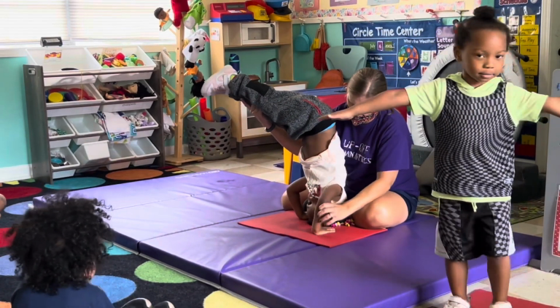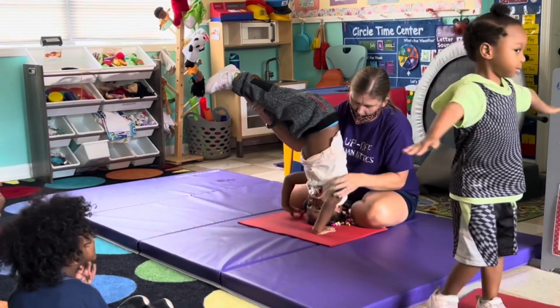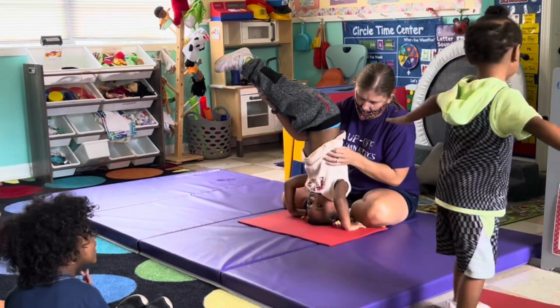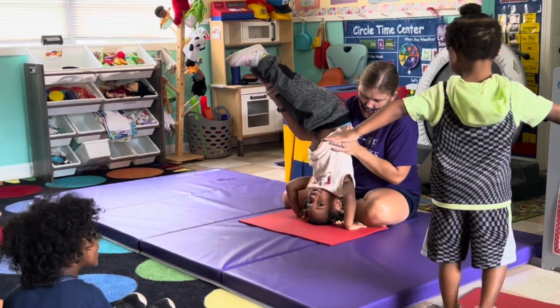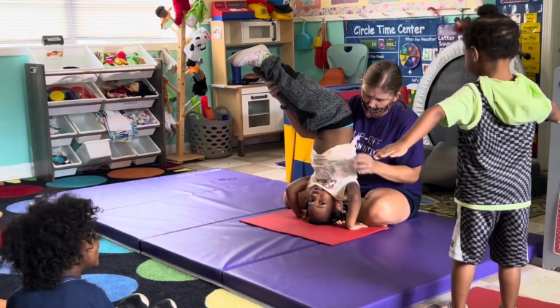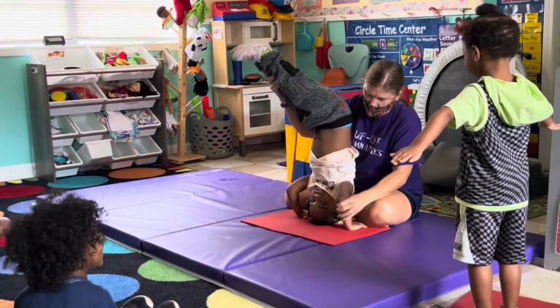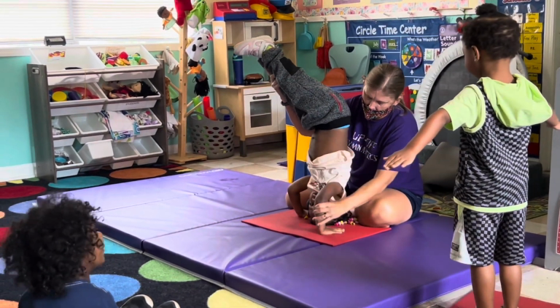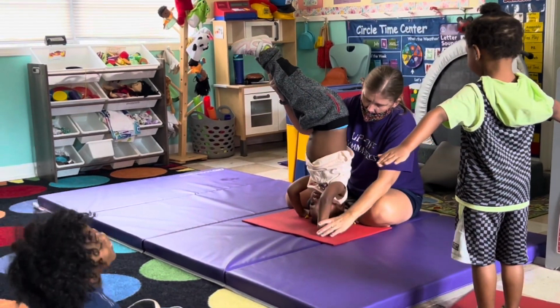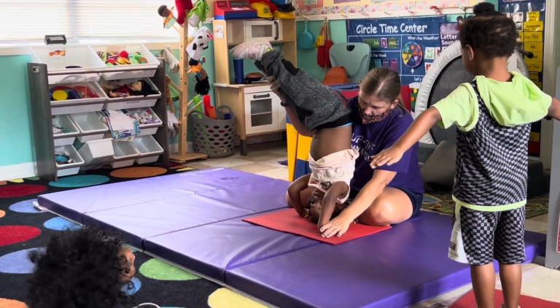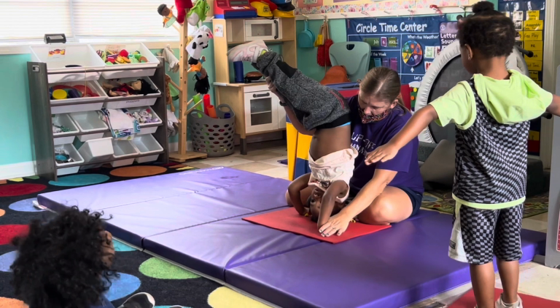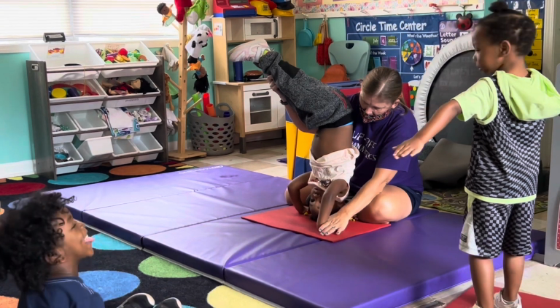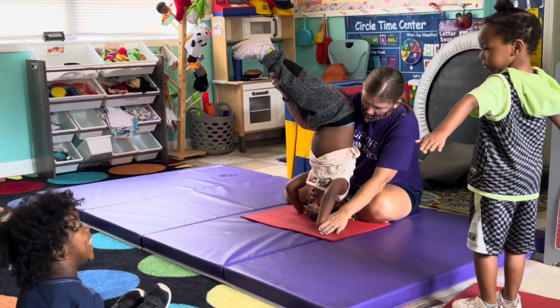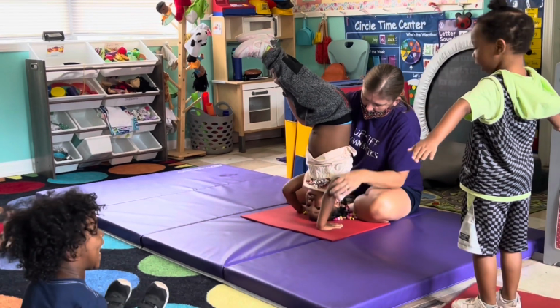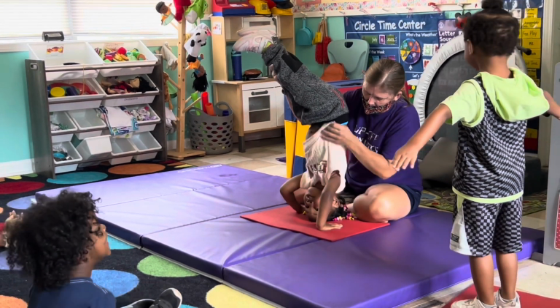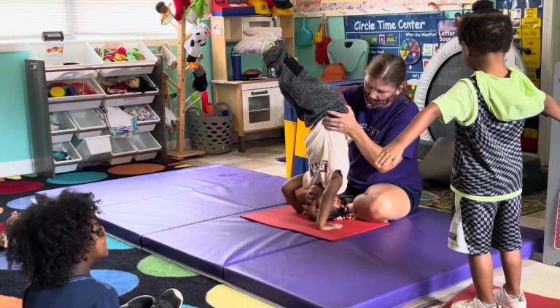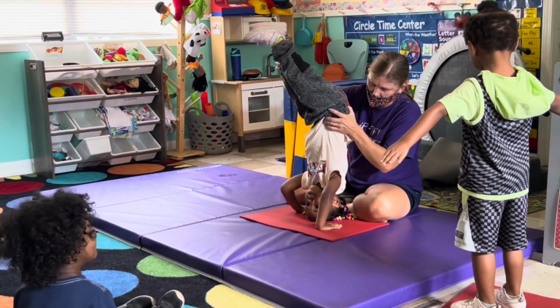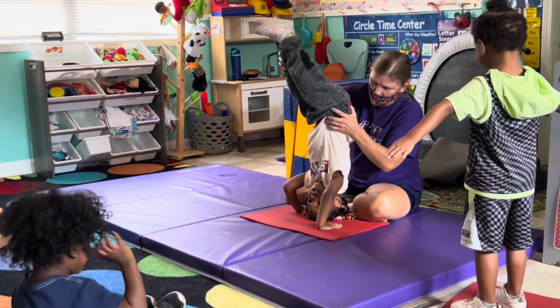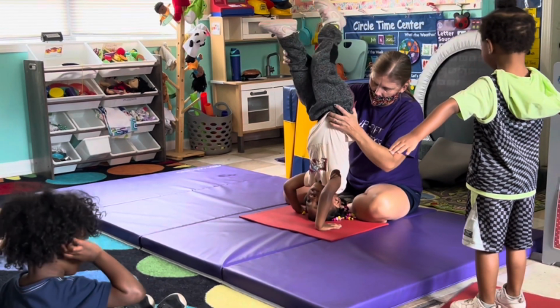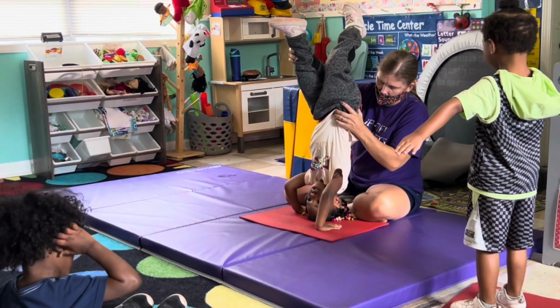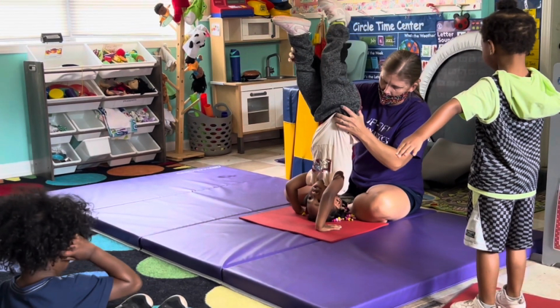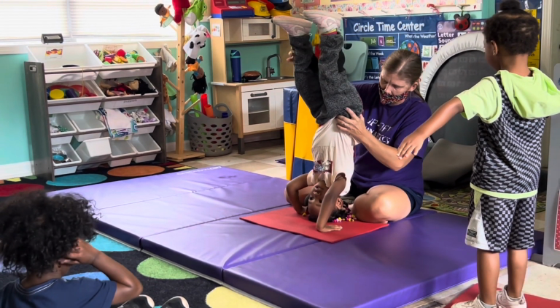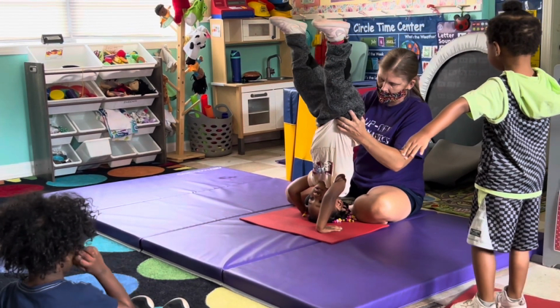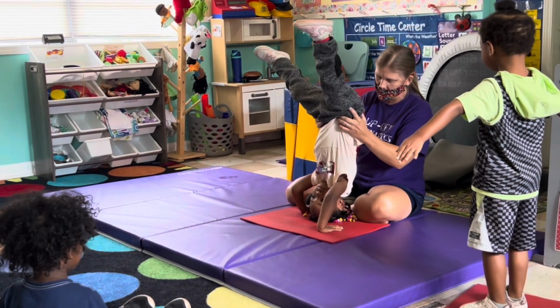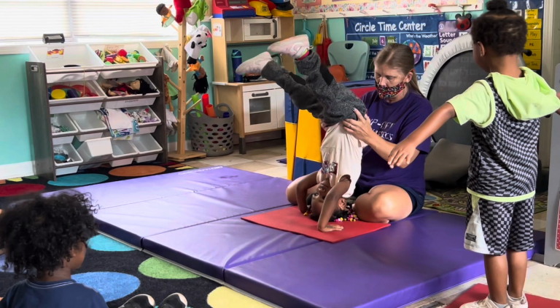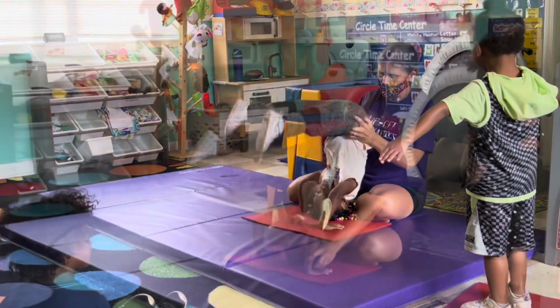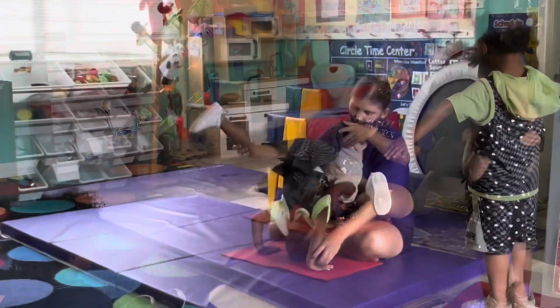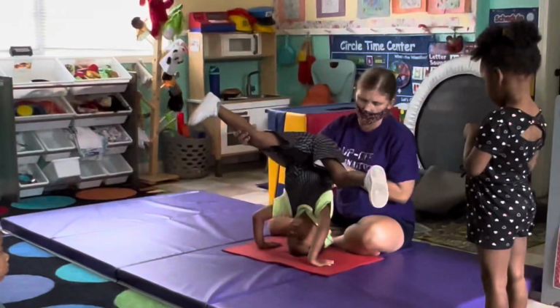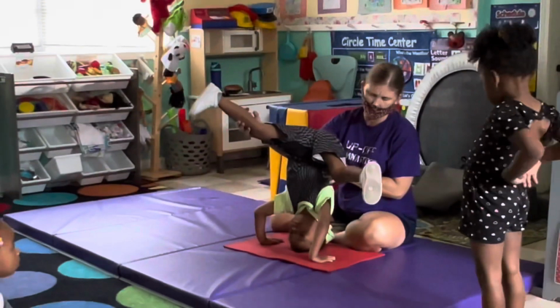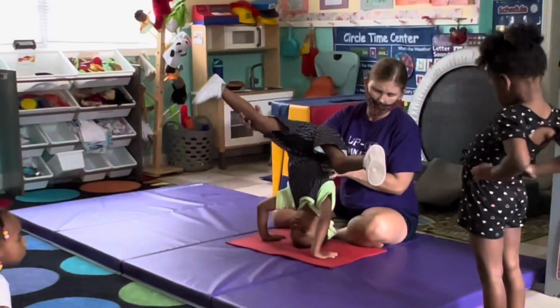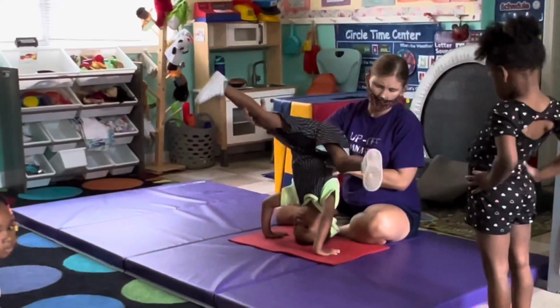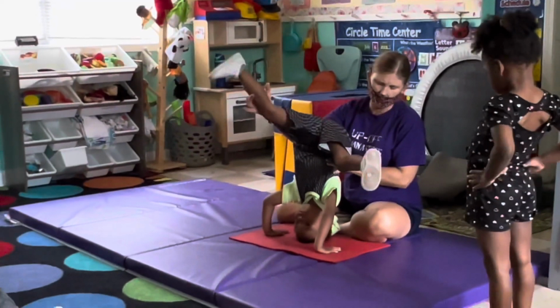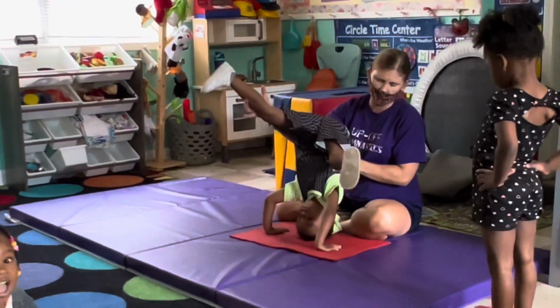Ready? Roman, stop moving. Can you see your thumbs? Look at your thumbs. Lift your toes up. Hold them up, hold them up, hold them up. Good. Toes up, up here, up together.